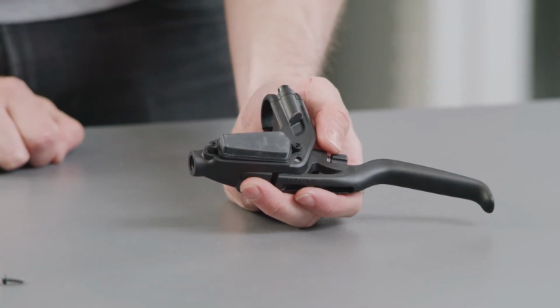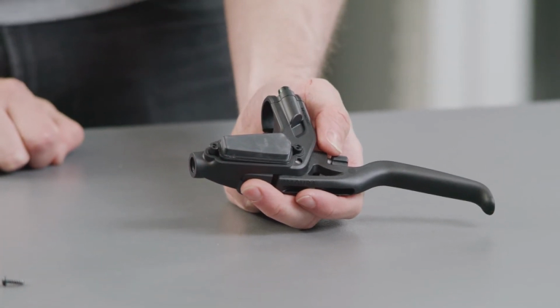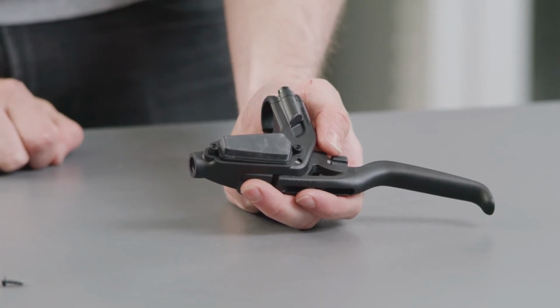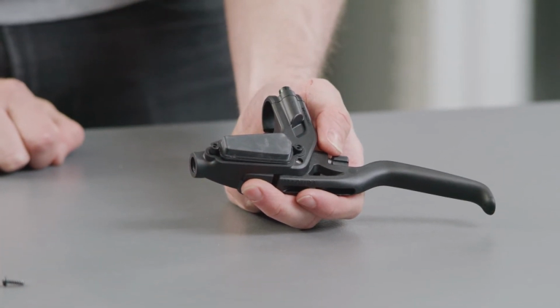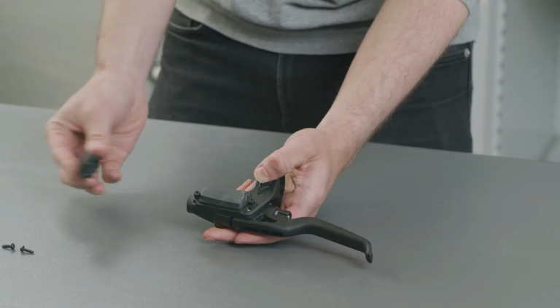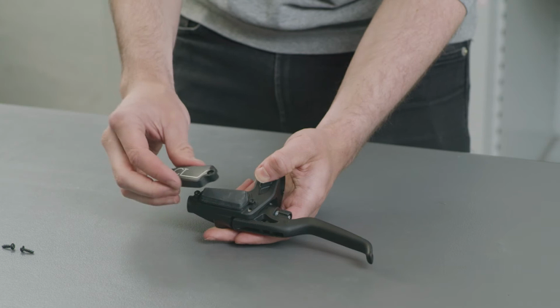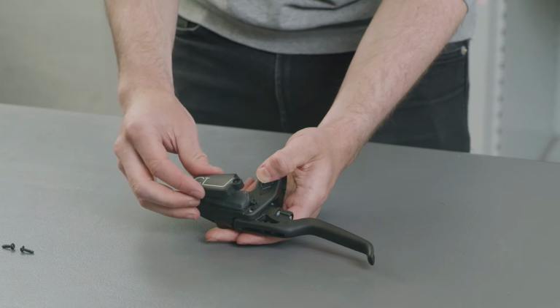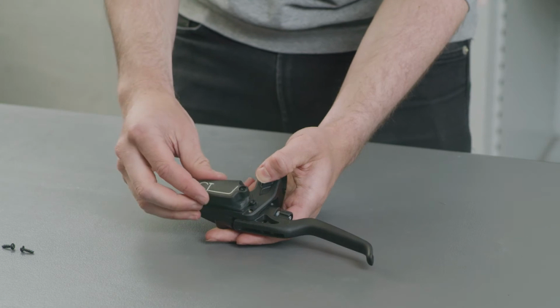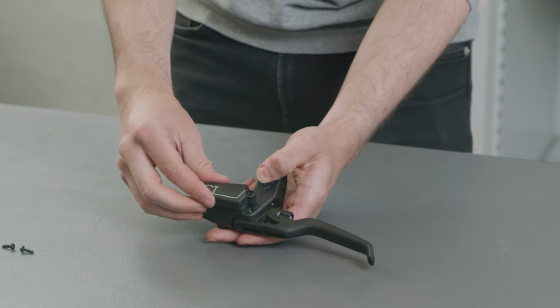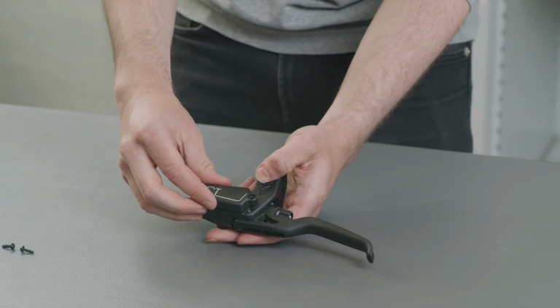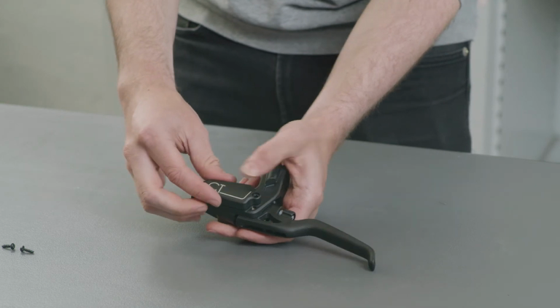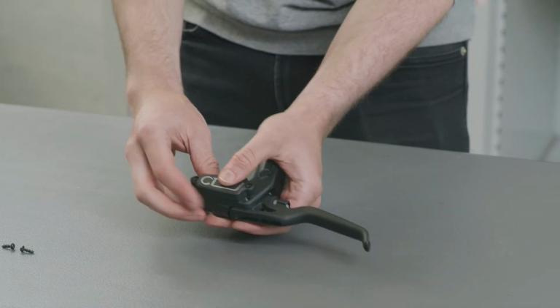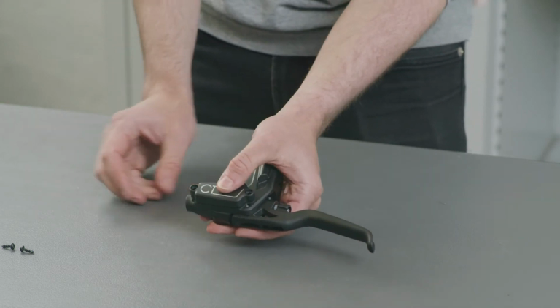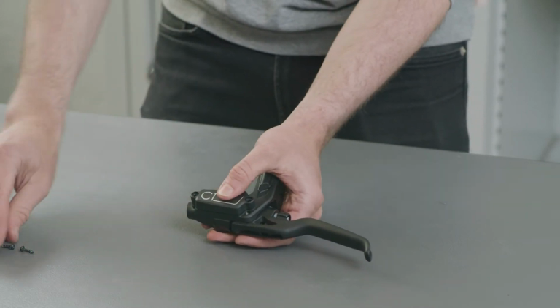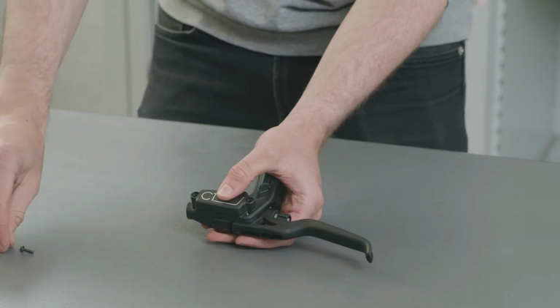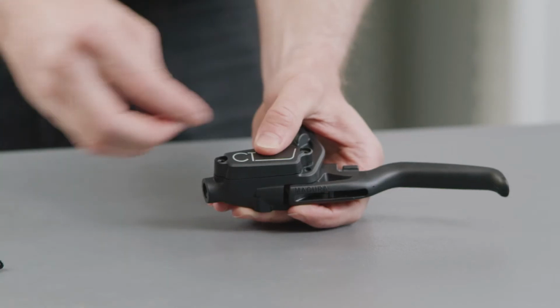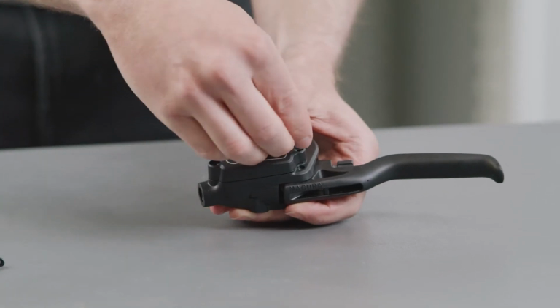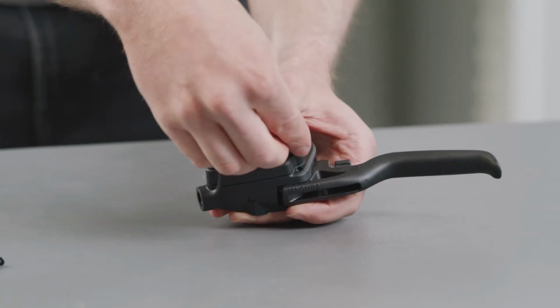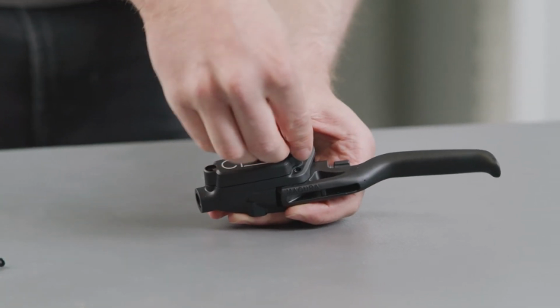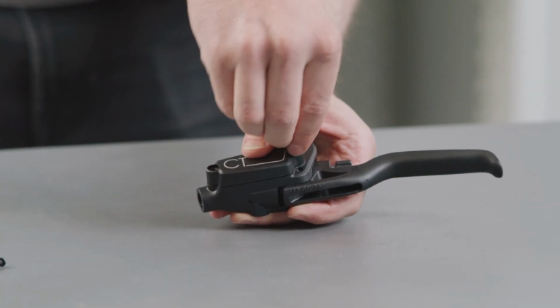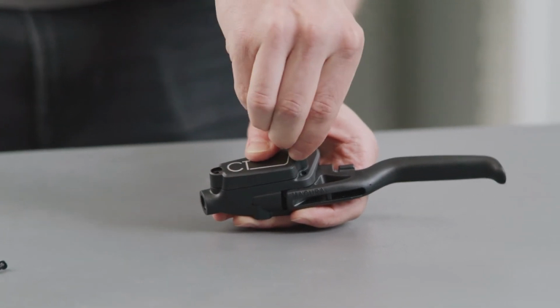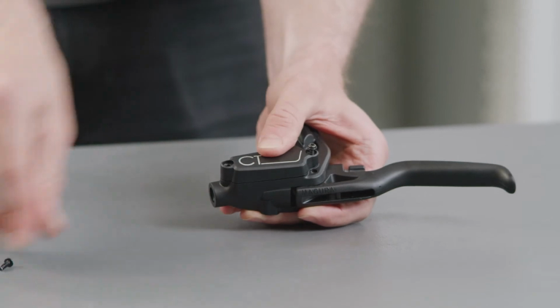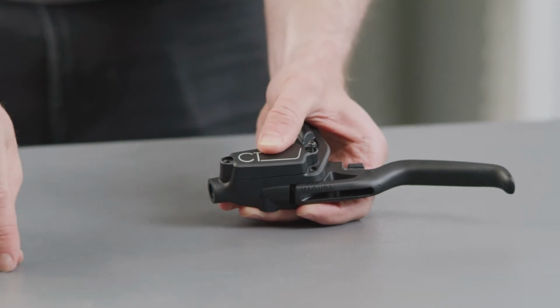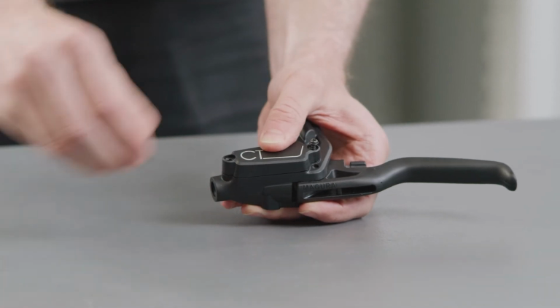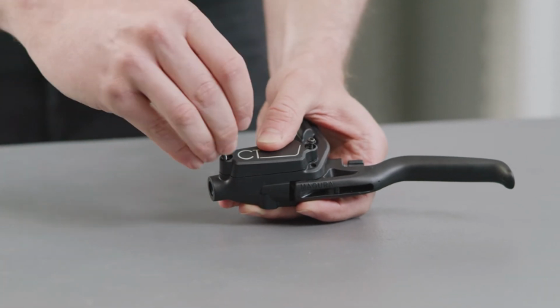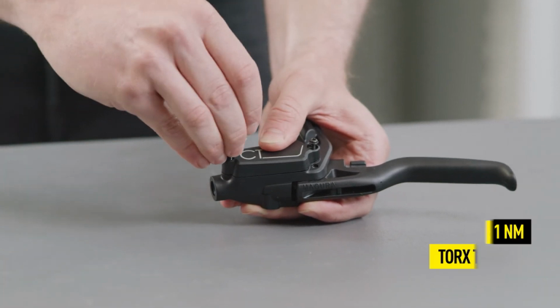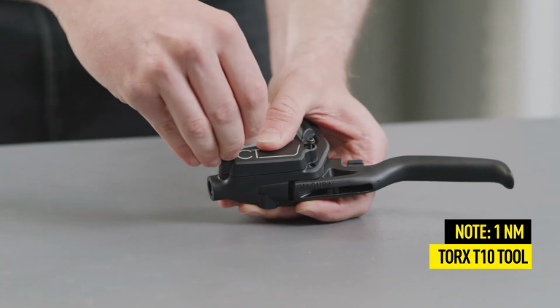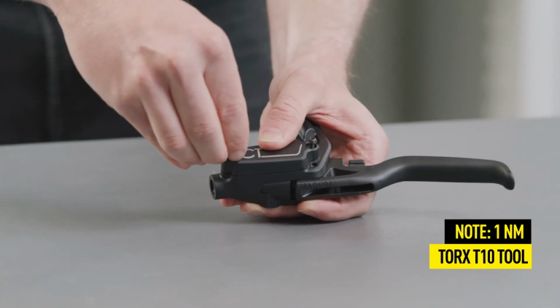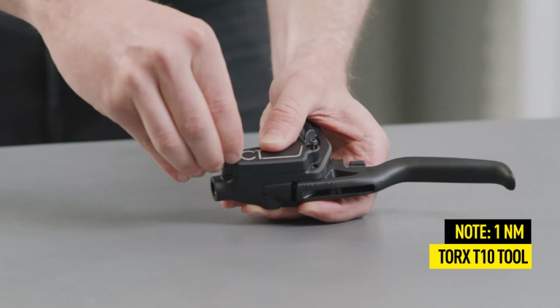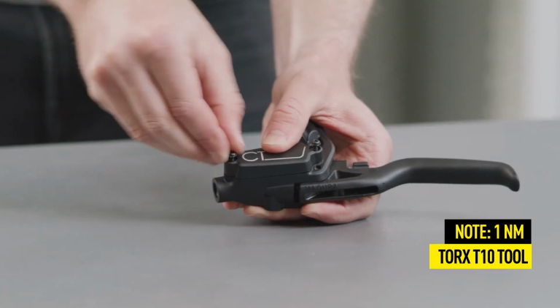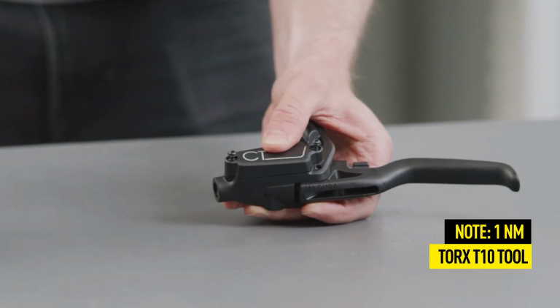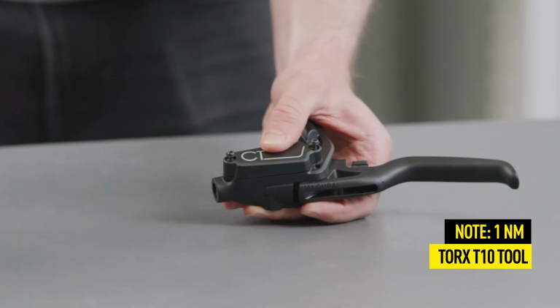Now, close the lid of the expansion reservoir and tighten the two screws alternating. The maximum torque is 1 Nm.